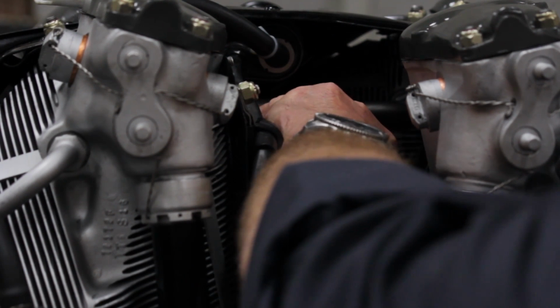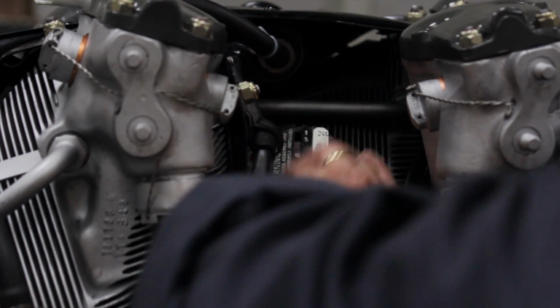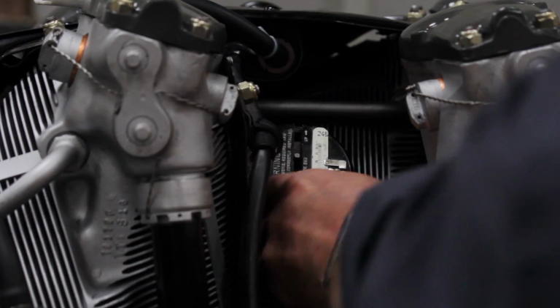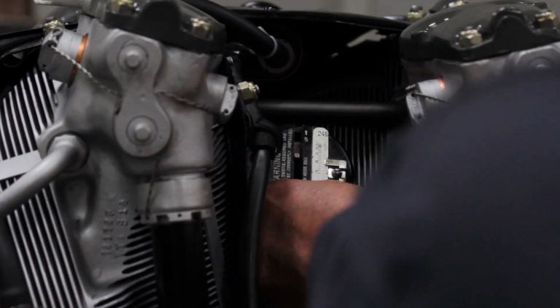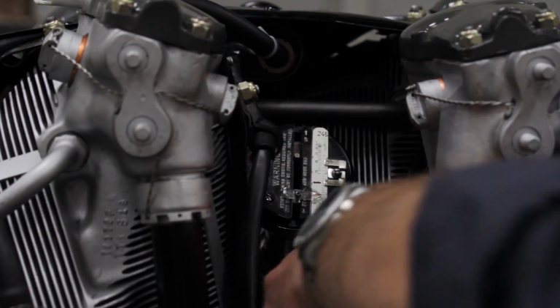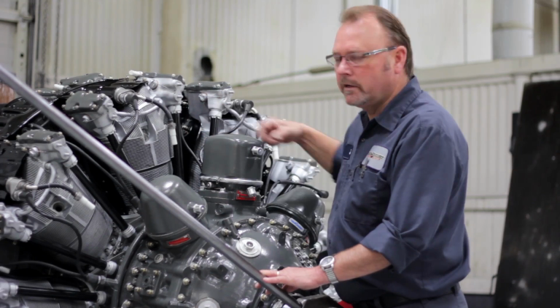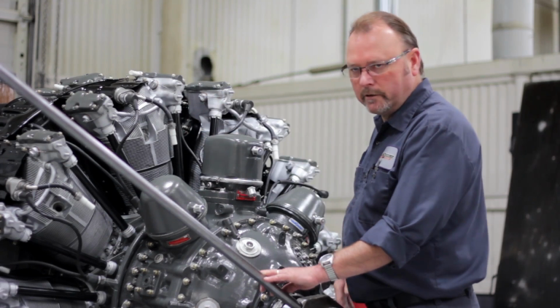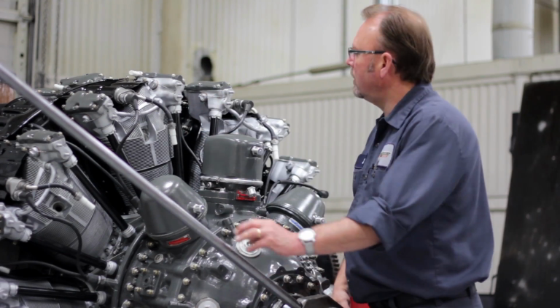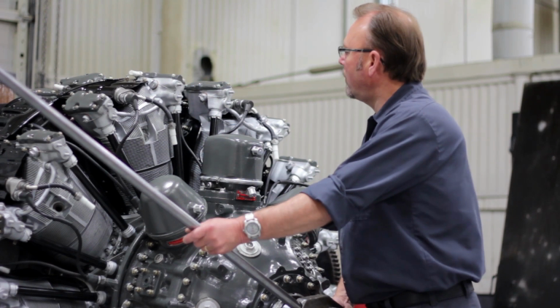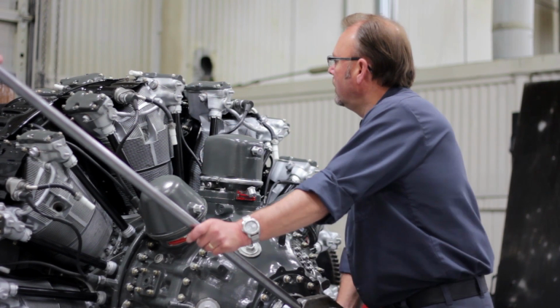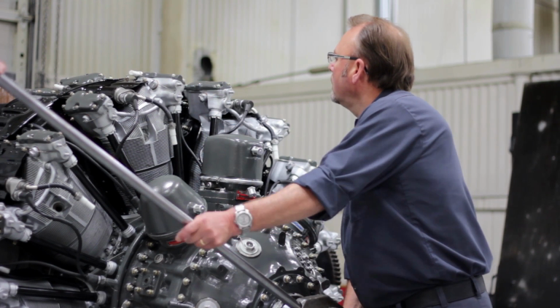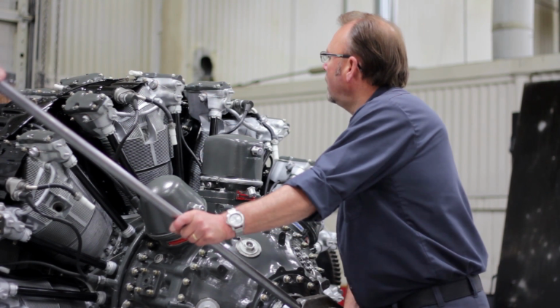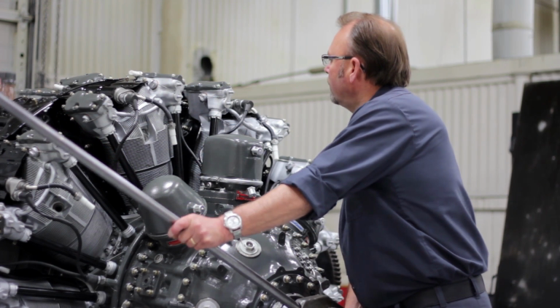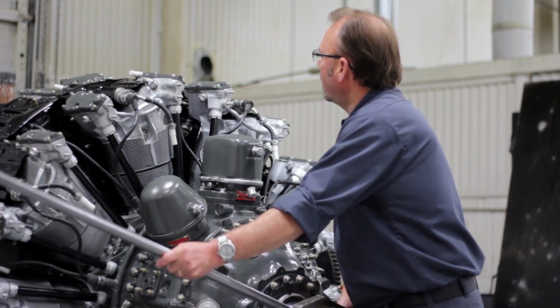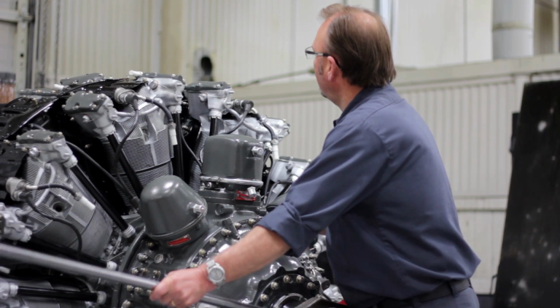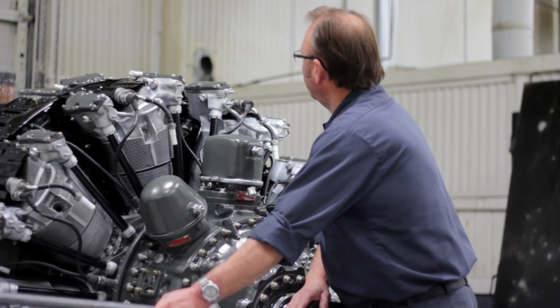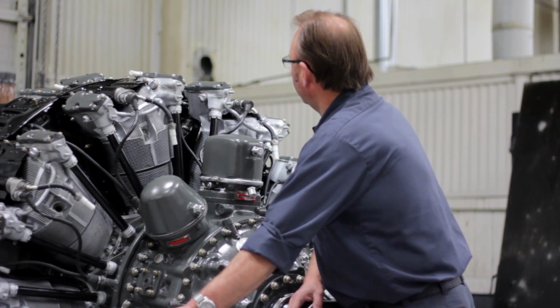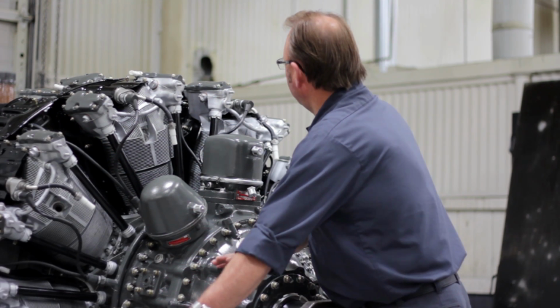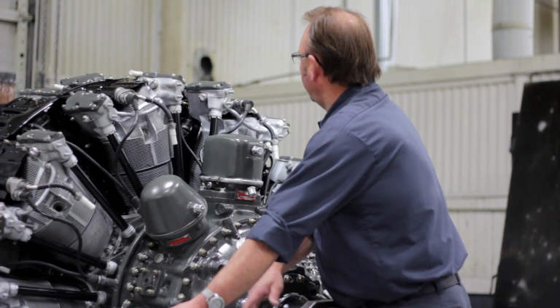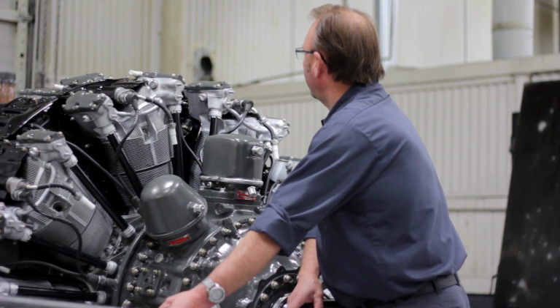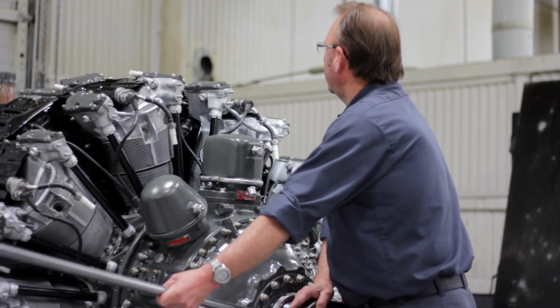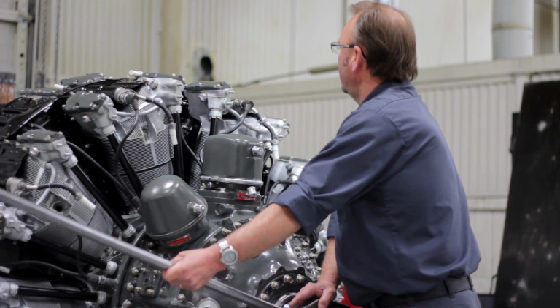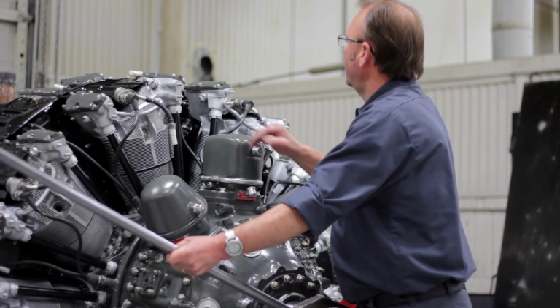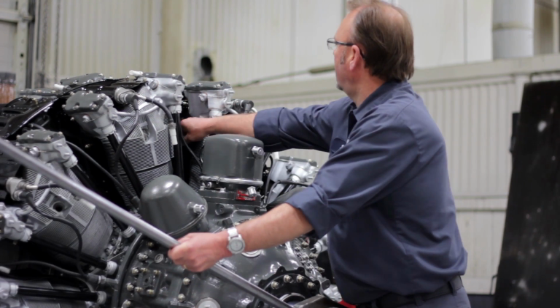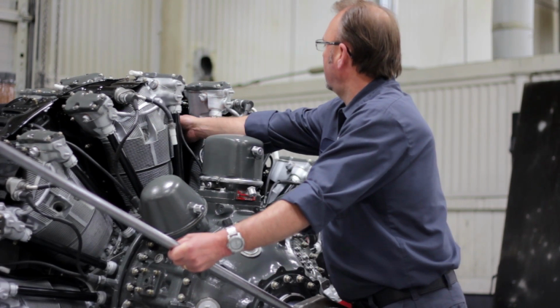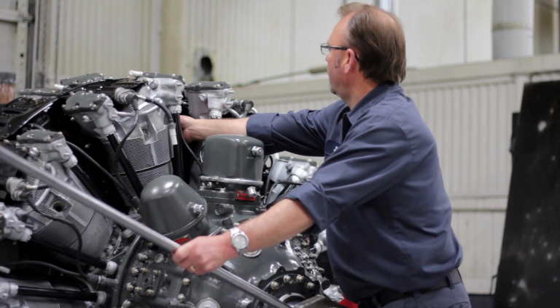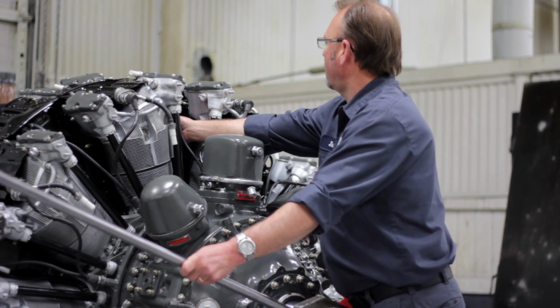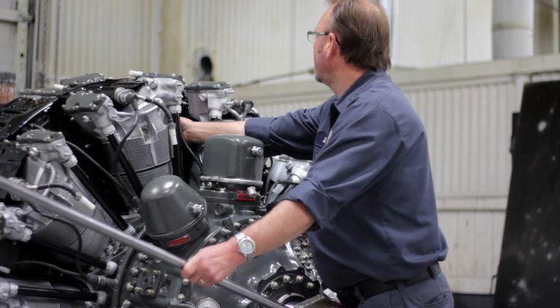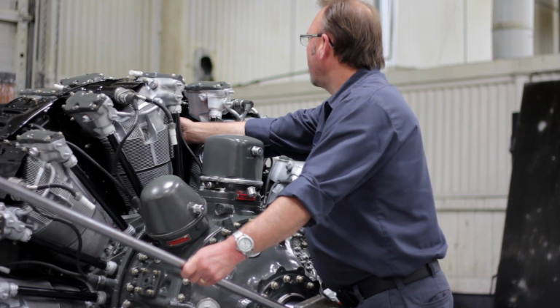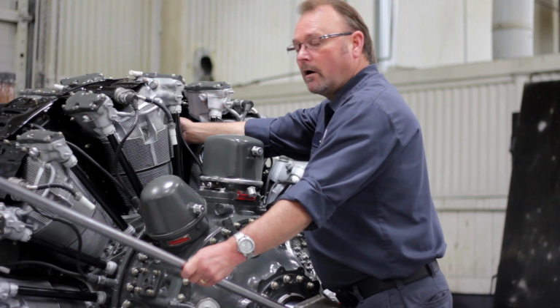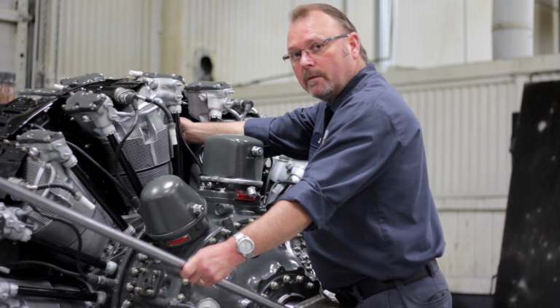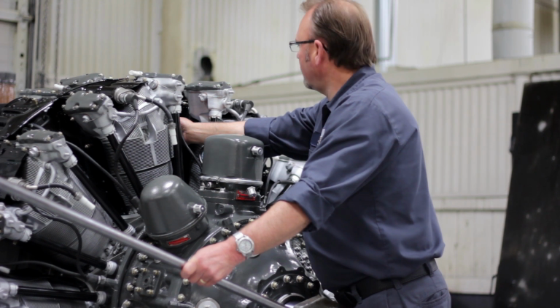Now we'll be zeroing out the card. We'll bring the indicator up on the dial and bring the arm slowly in the rotation of the prop to drop the indicator down to the lowest point. Then bring the card up to zero.